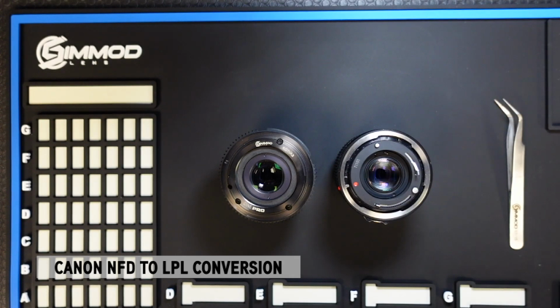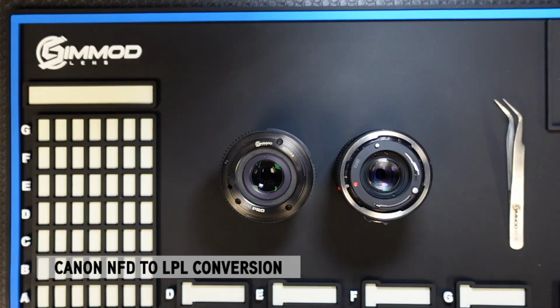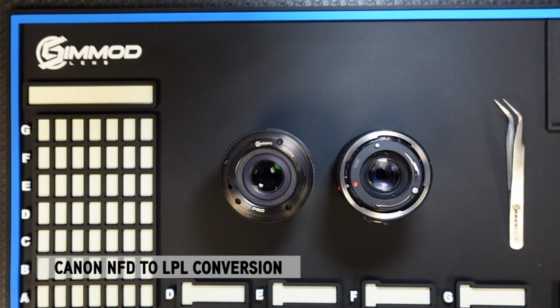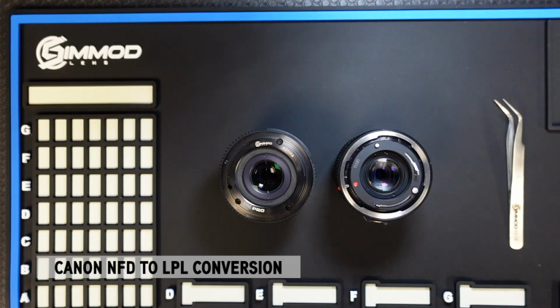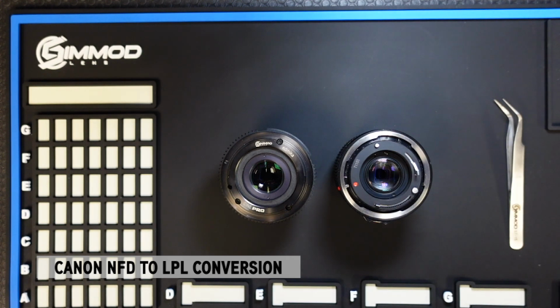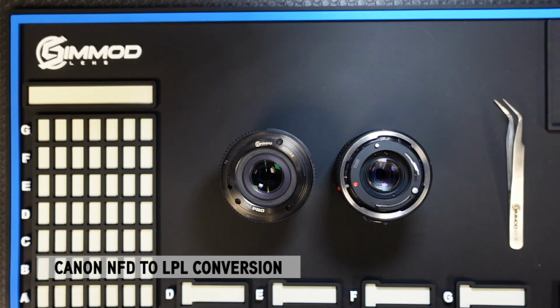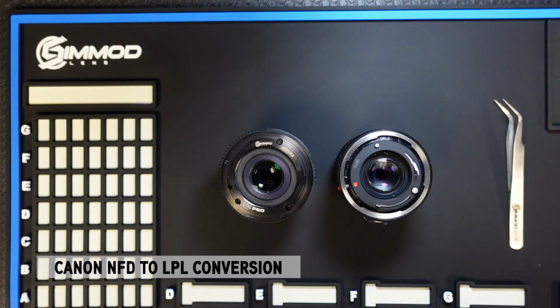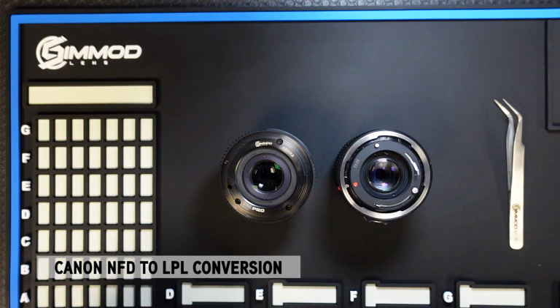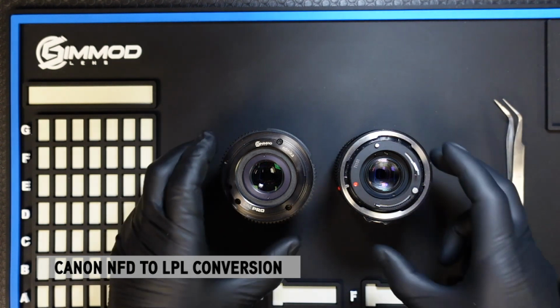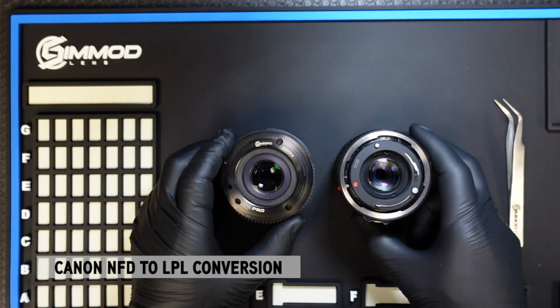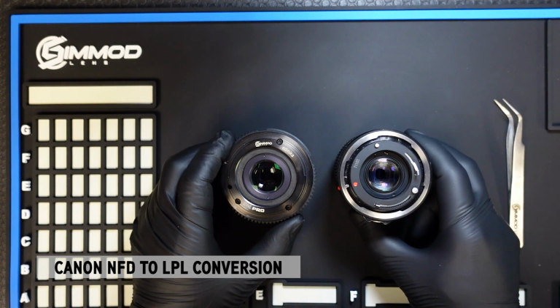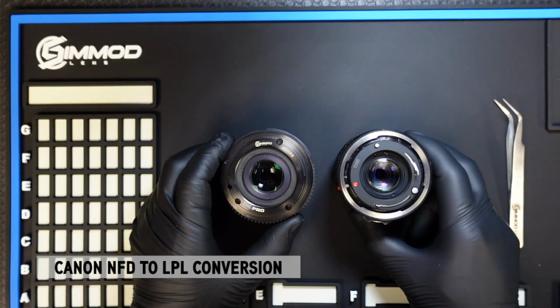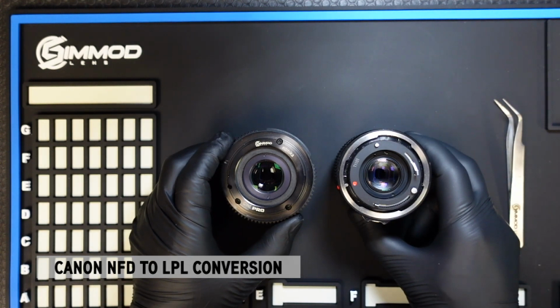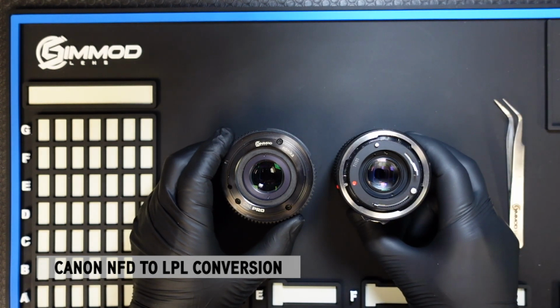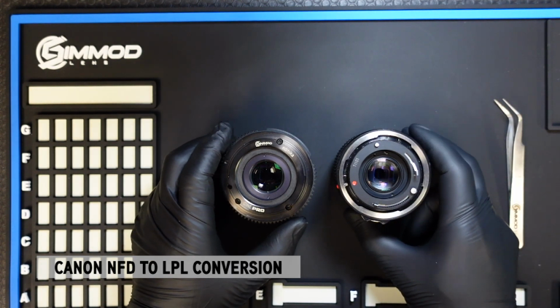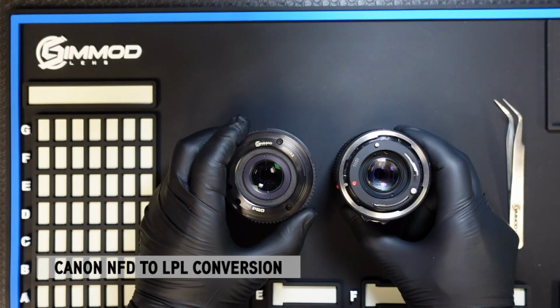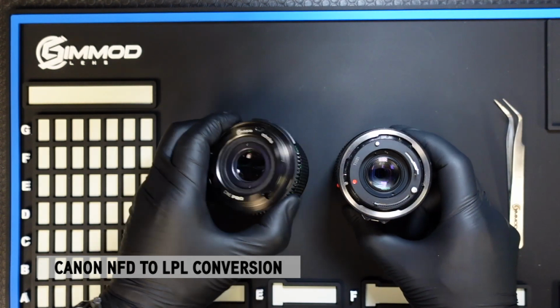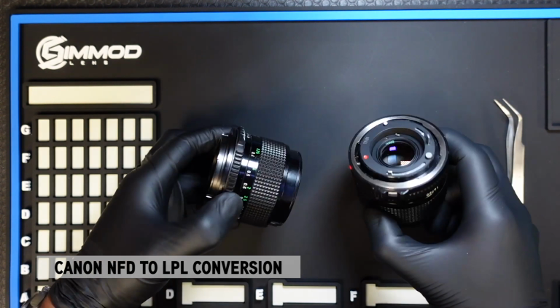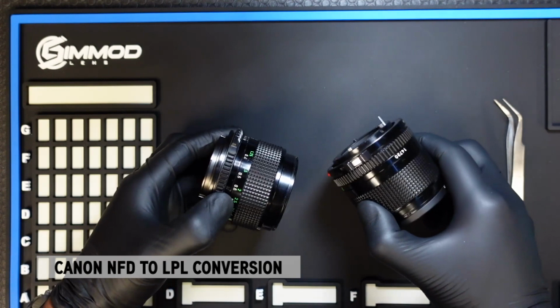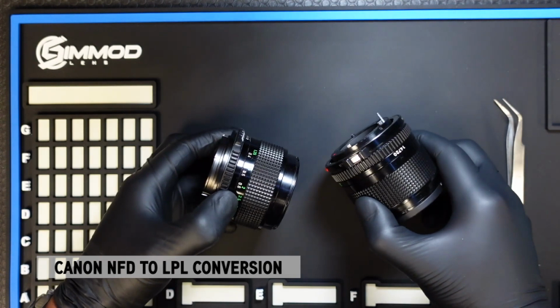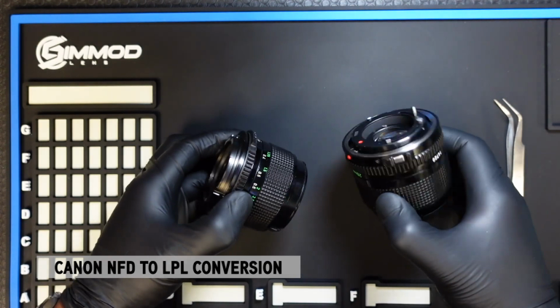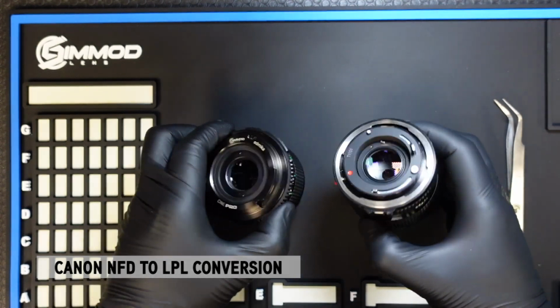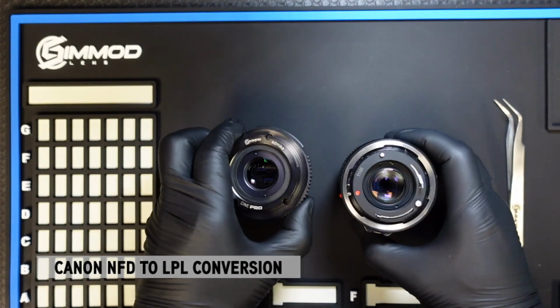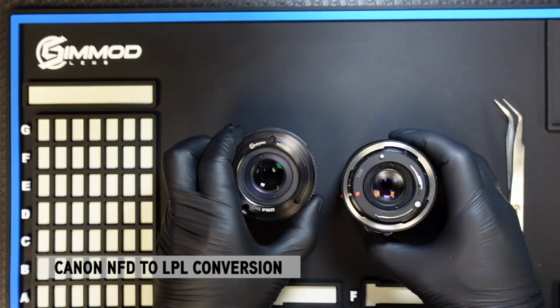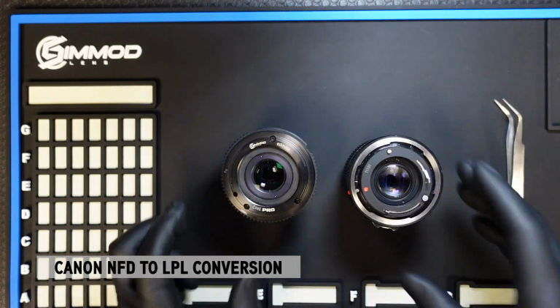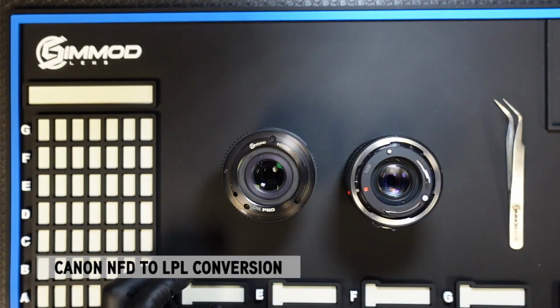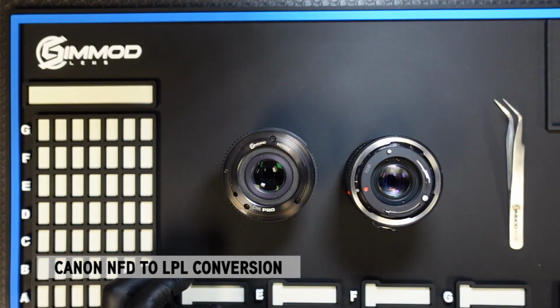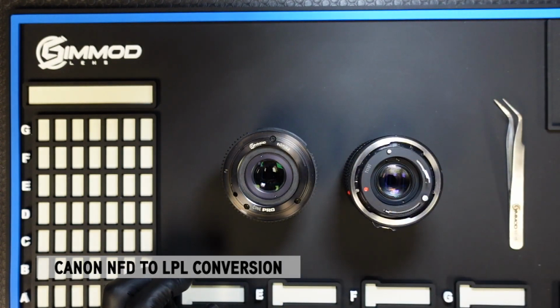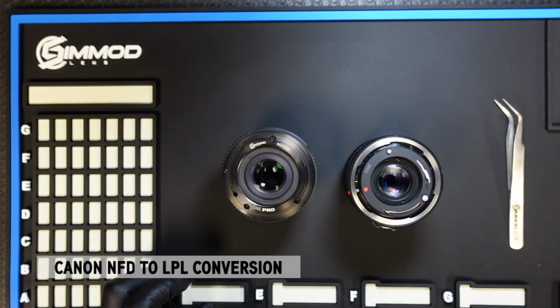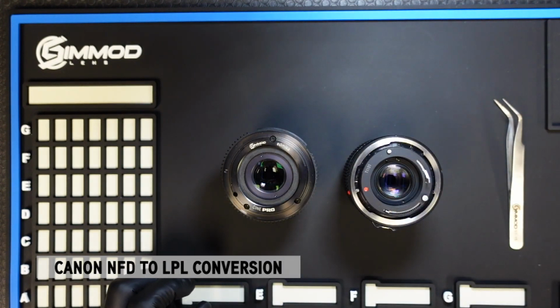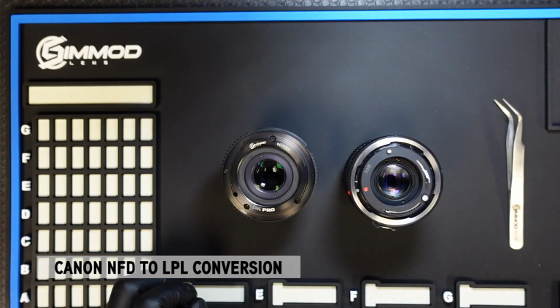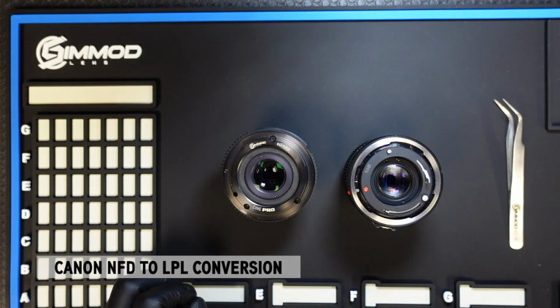Hi everyone, it's Ron here at Simod Lens. Today I'm going to walk you through the installation process on how to convert your Canon NFD lenses to LPL using our LPL NFD conversion system.